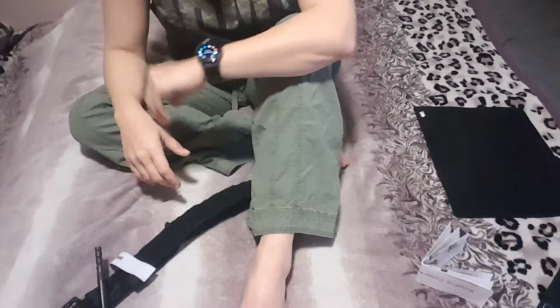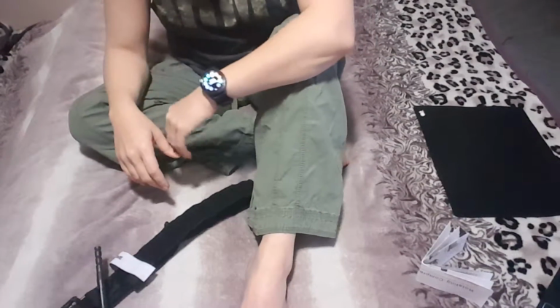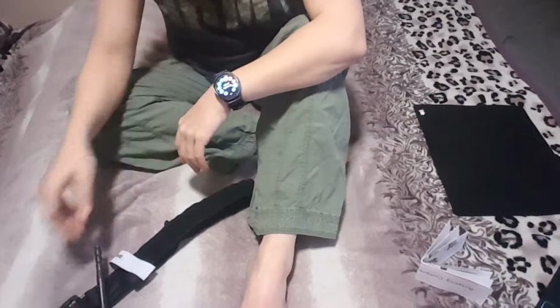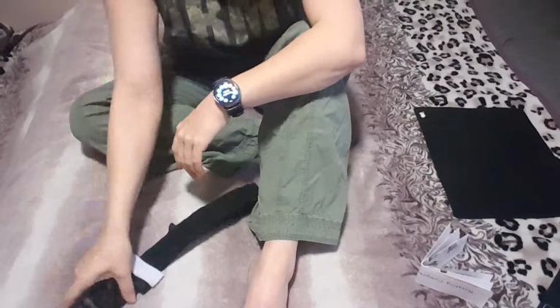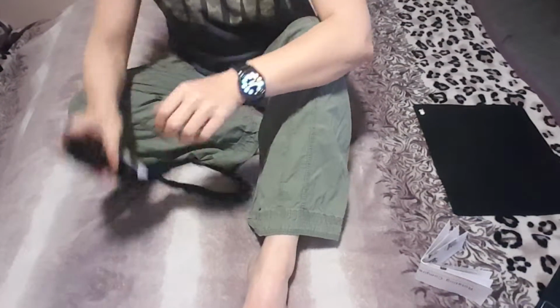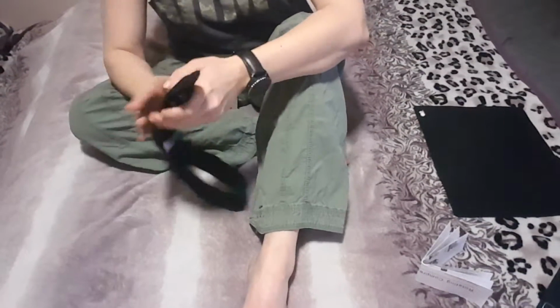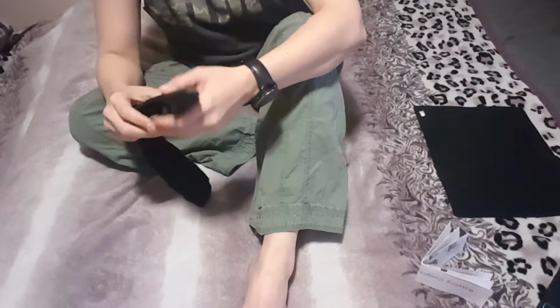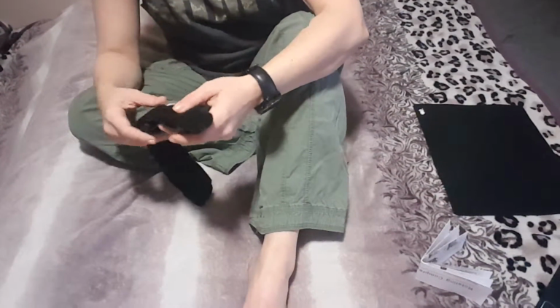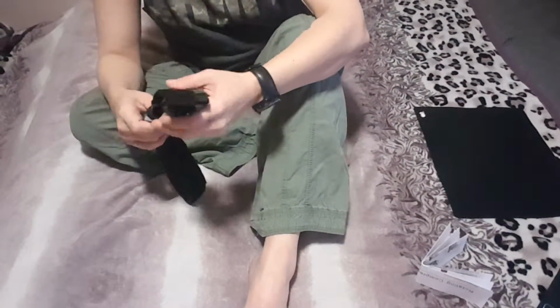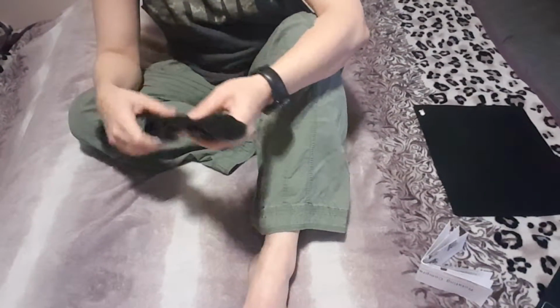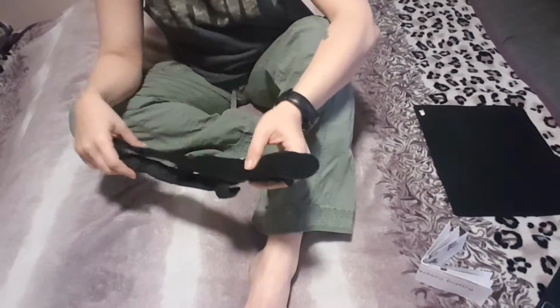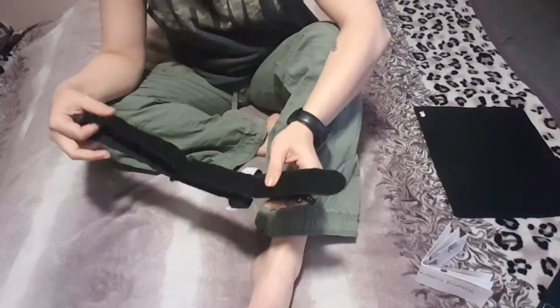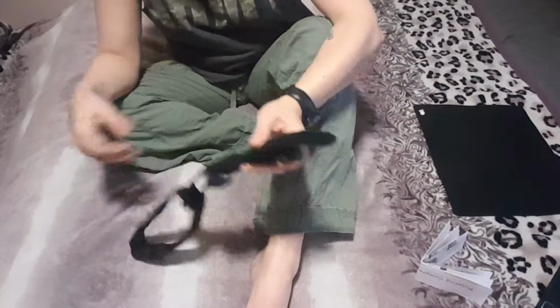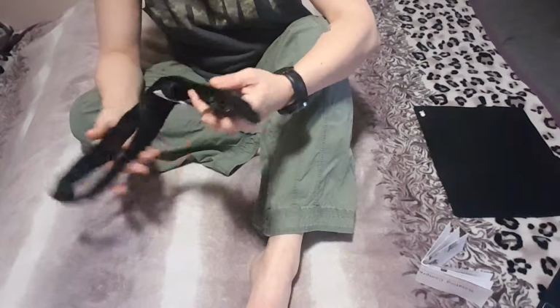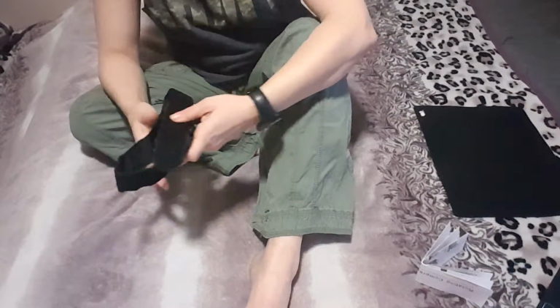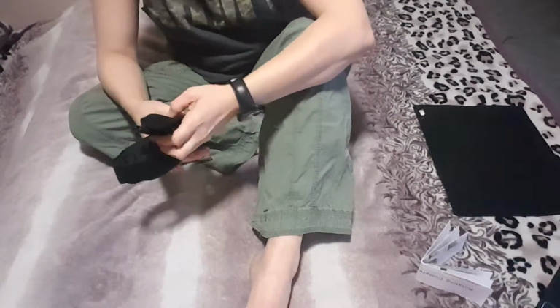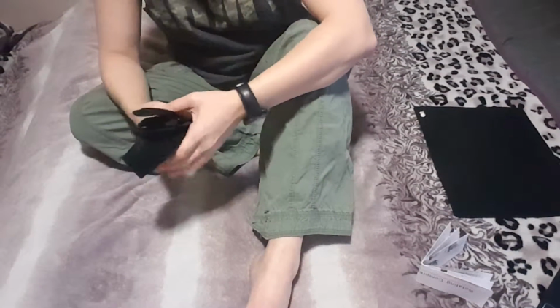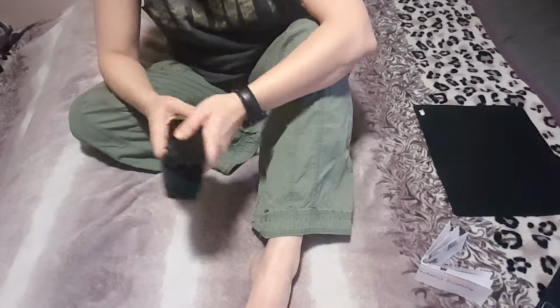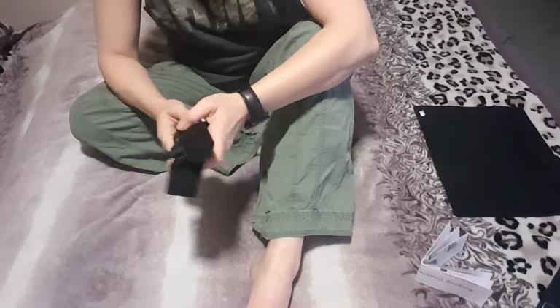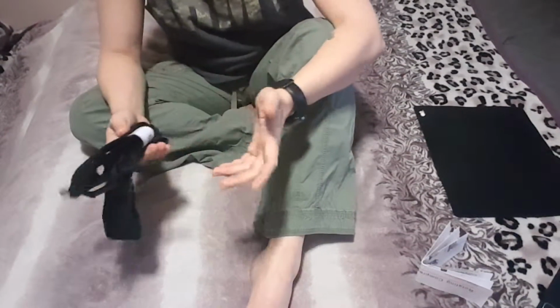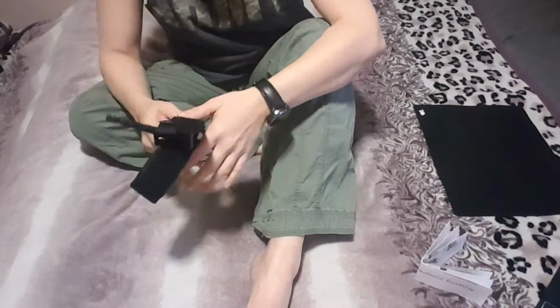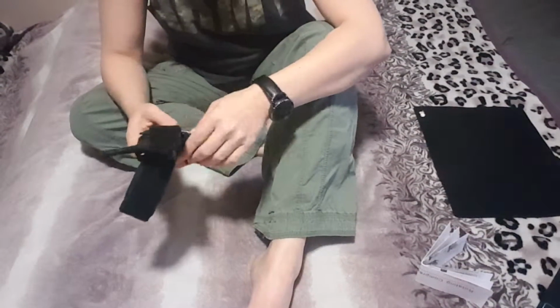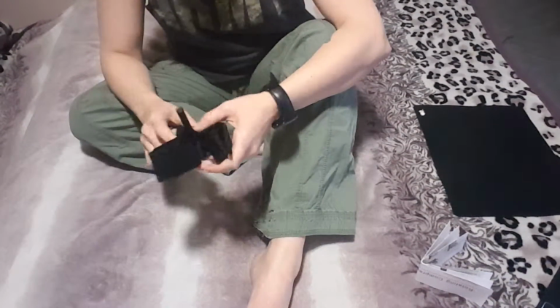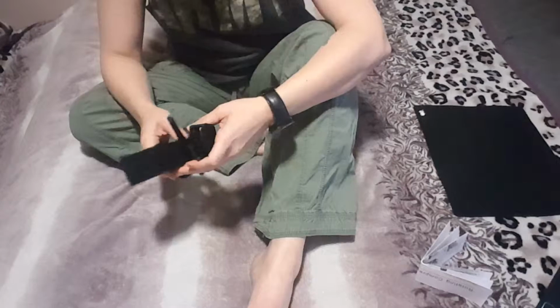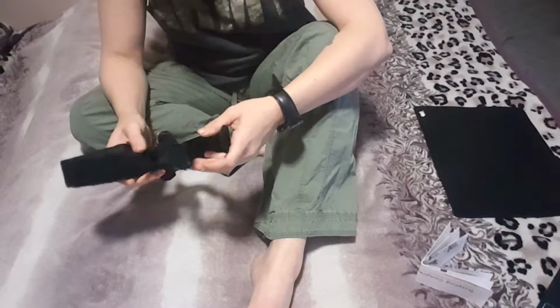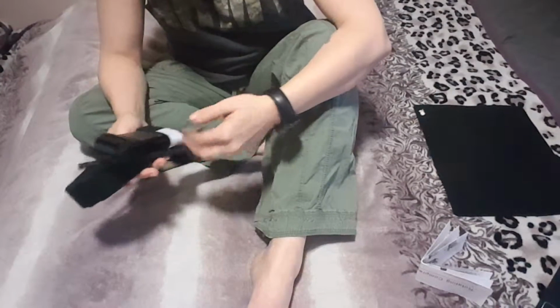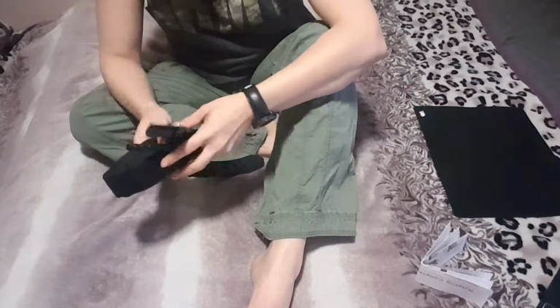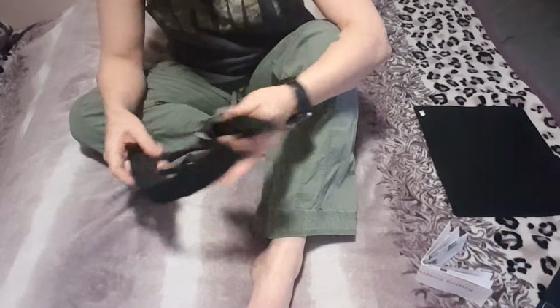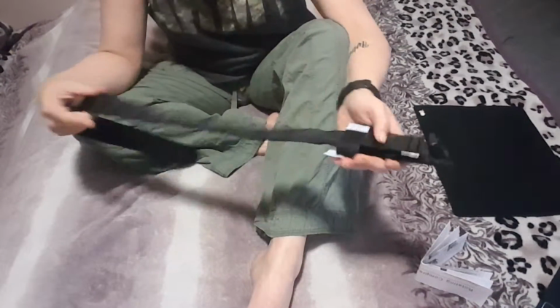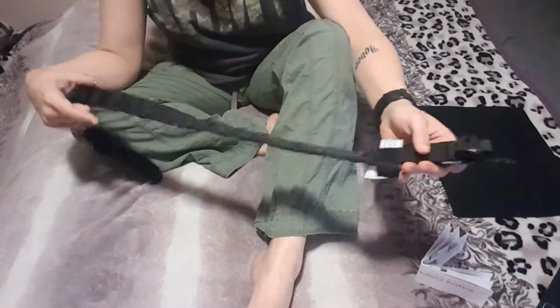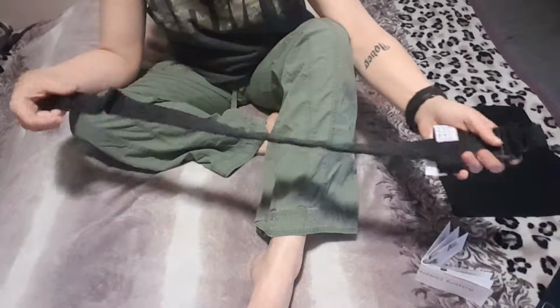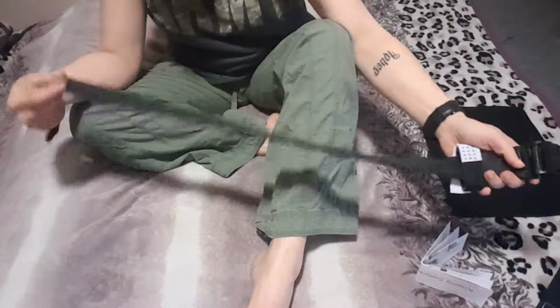Welcome to Black Sheep Logger. Today I'll be reviewing the ADSX Rescue Military Issue Combat Application Tourniquet for hunting, hiking, first aid, and survival. It's something everybody should have in their trauma kit.